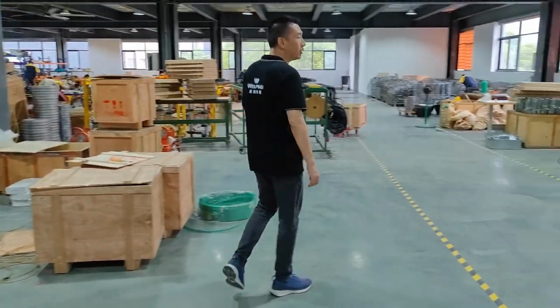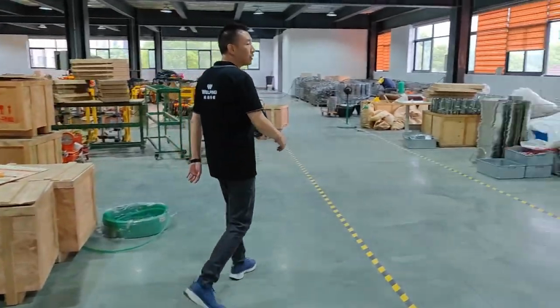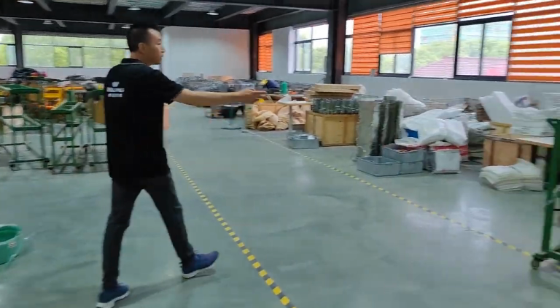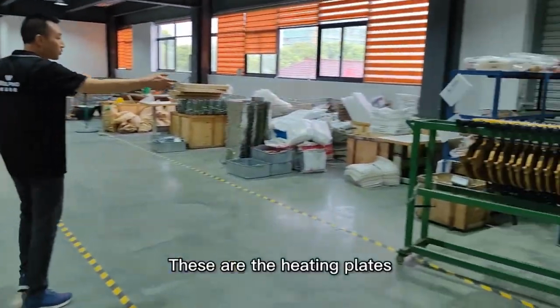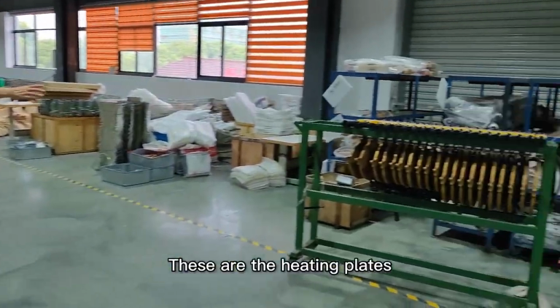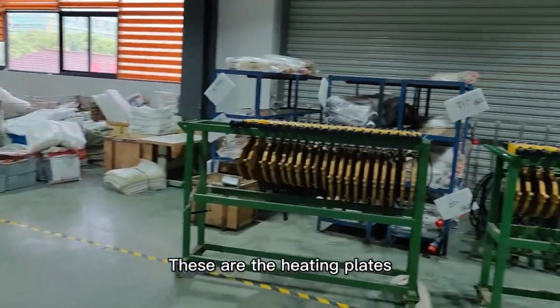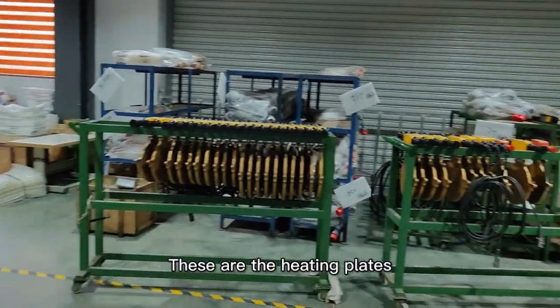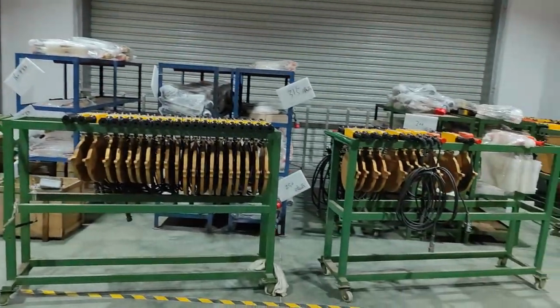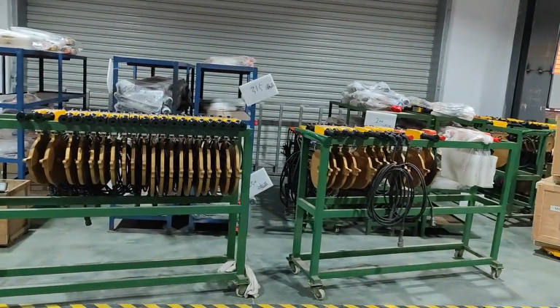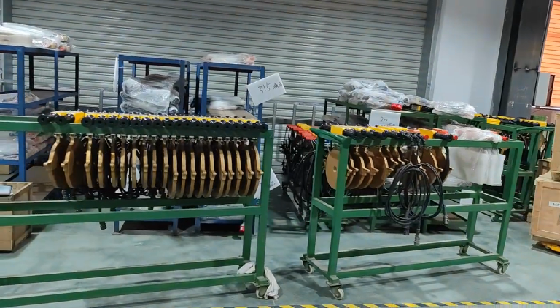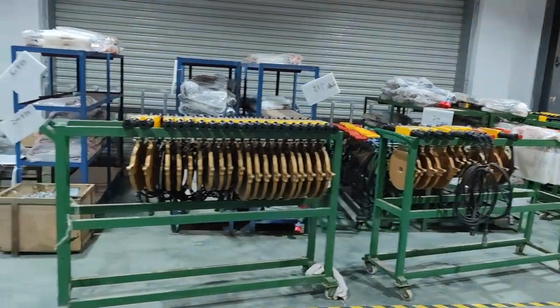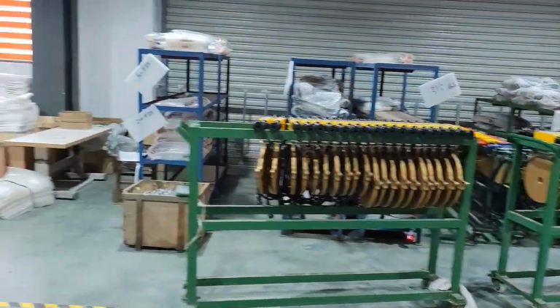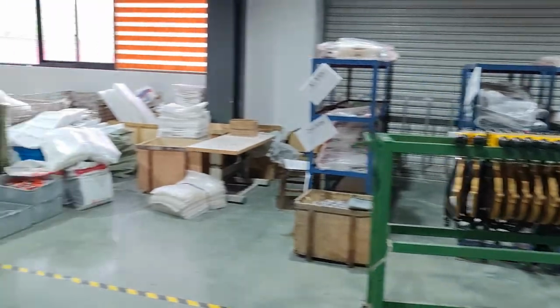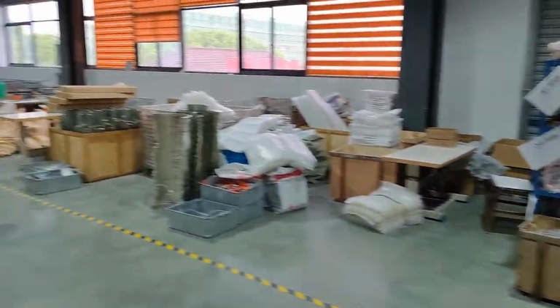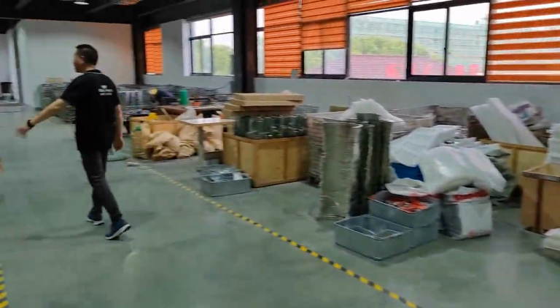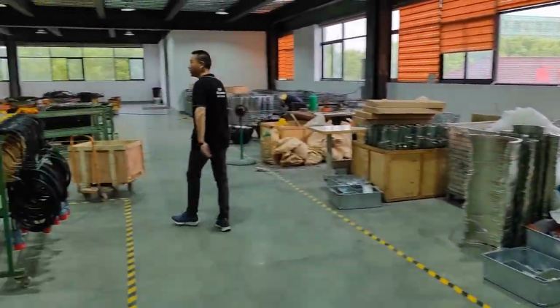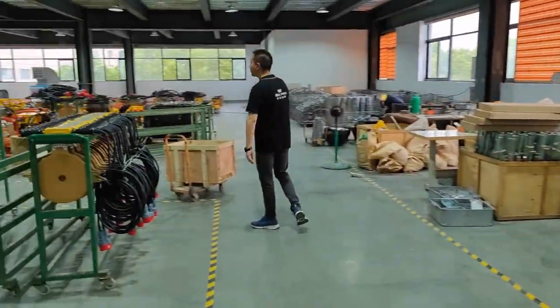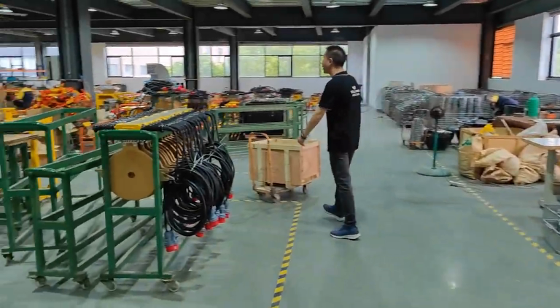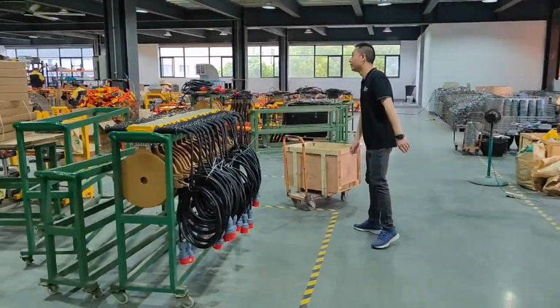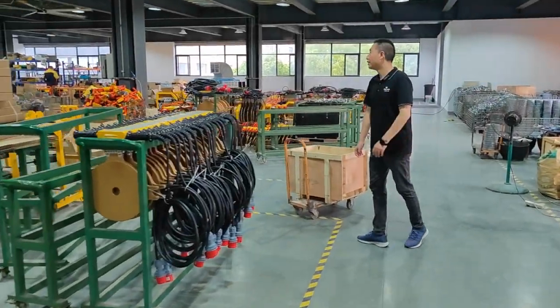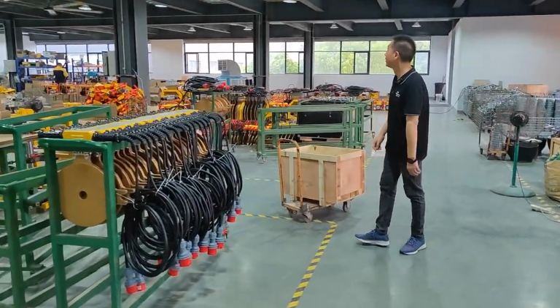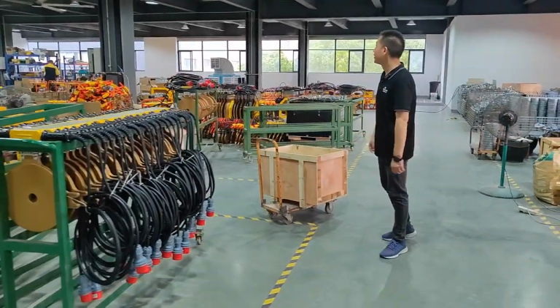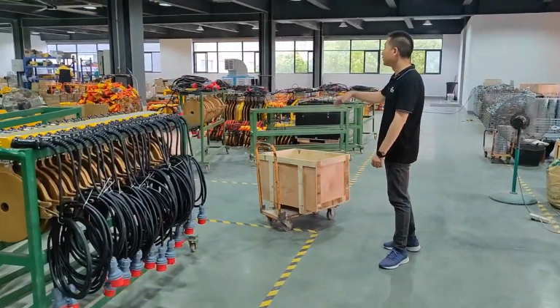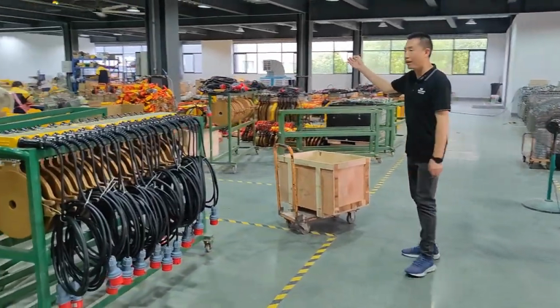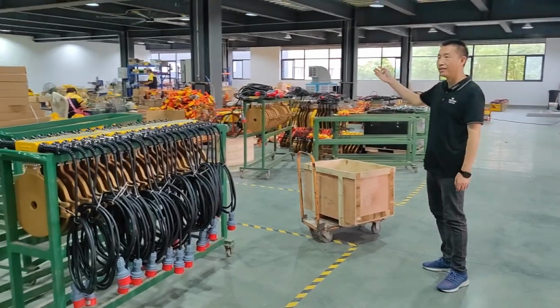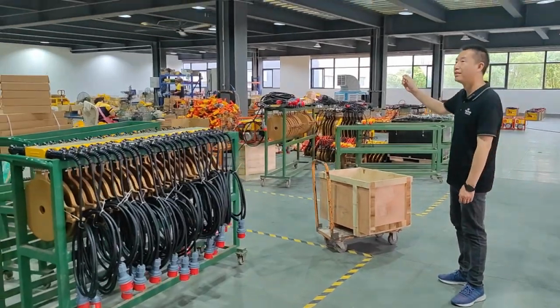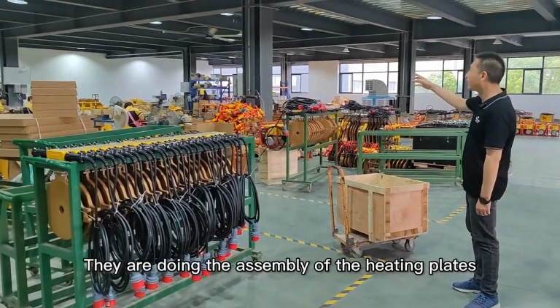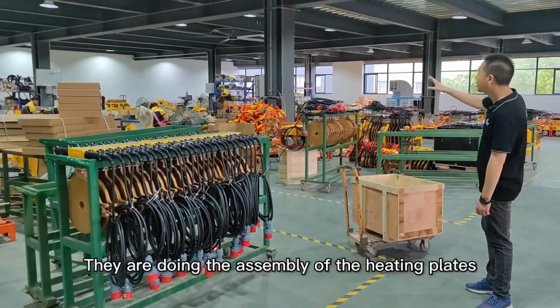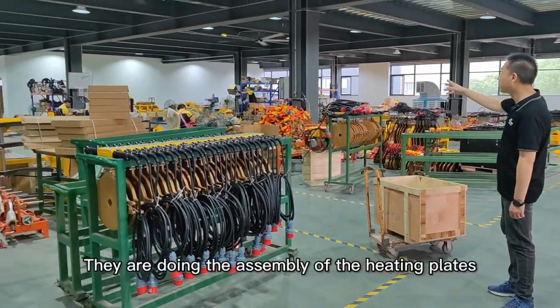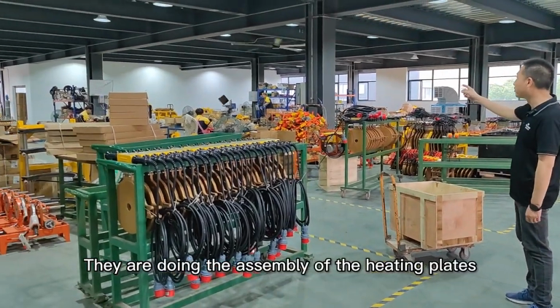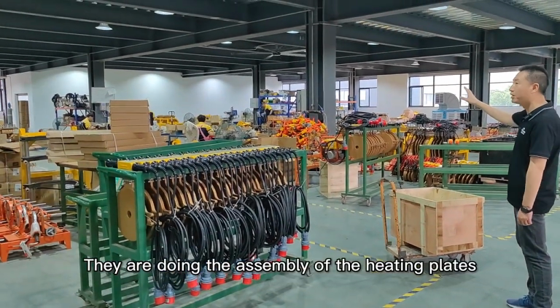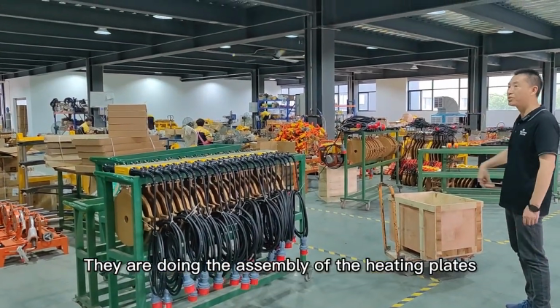This is the heating plates. And this area is the assembly of the heating plates.